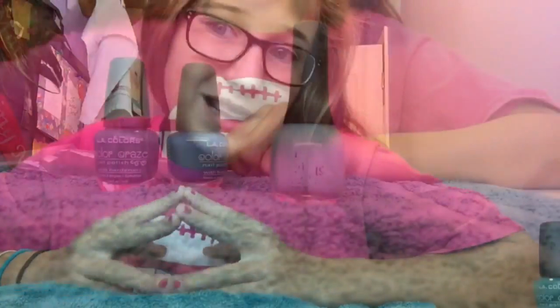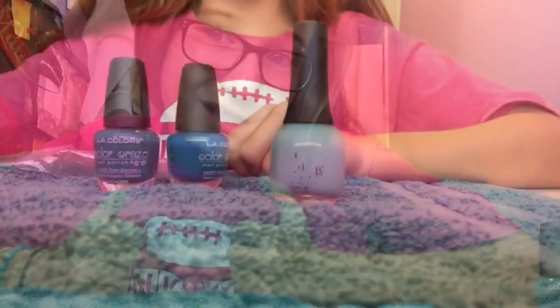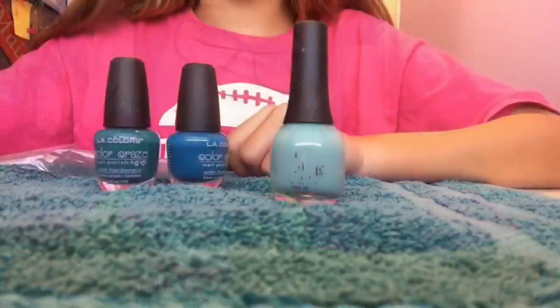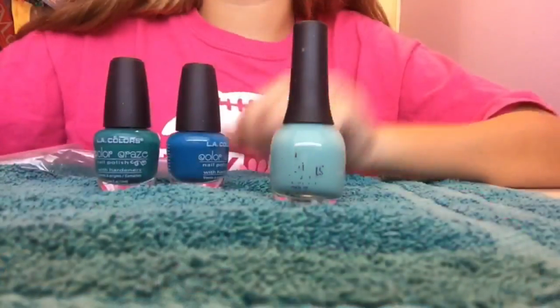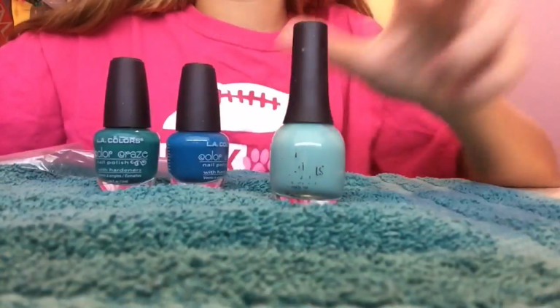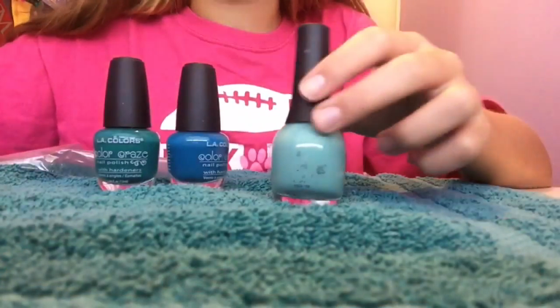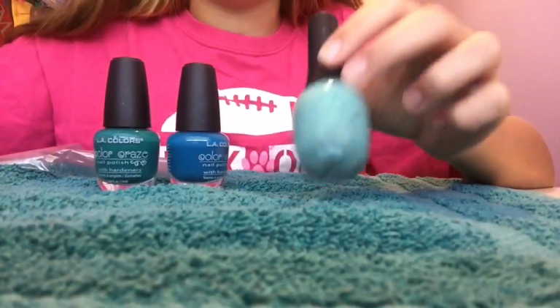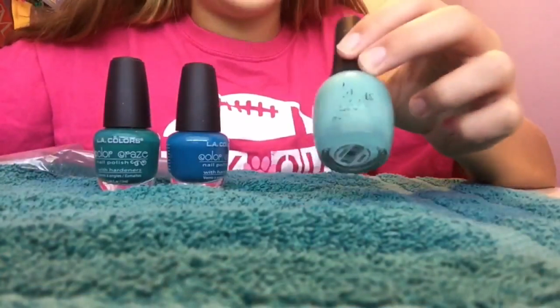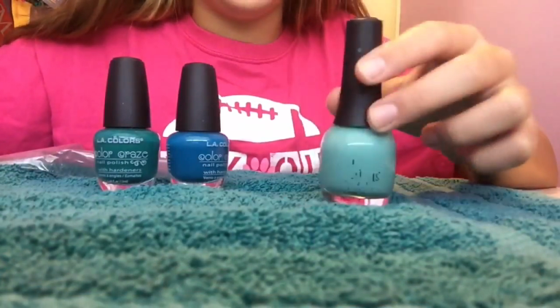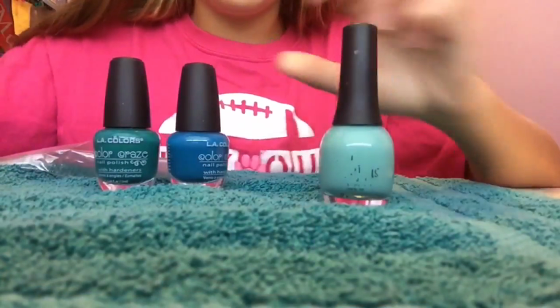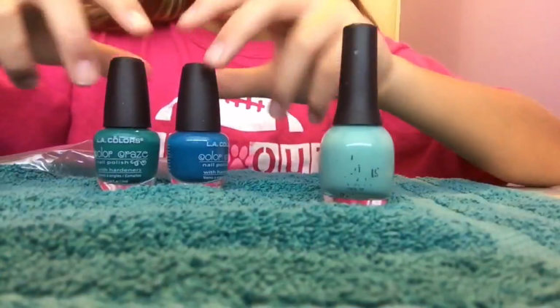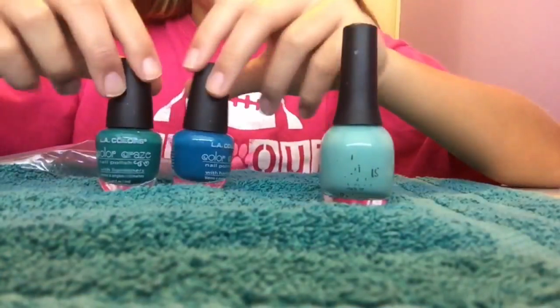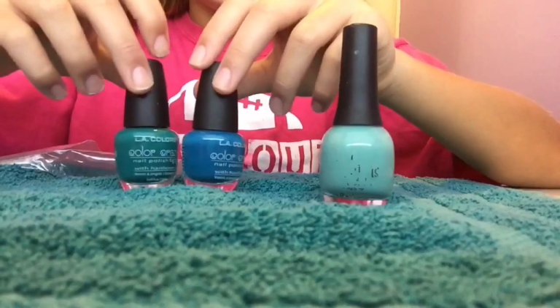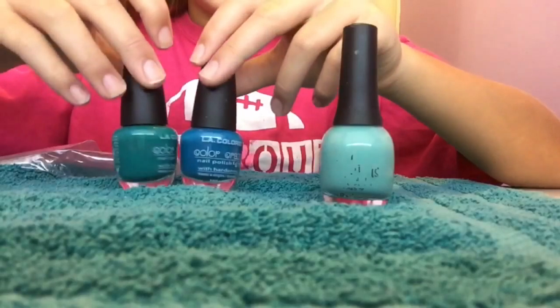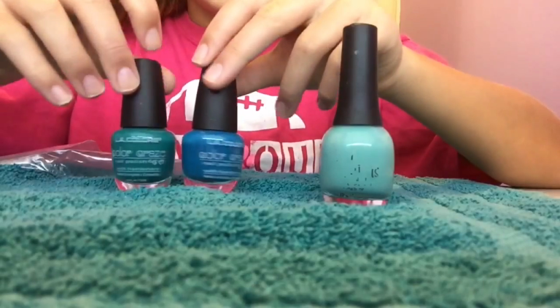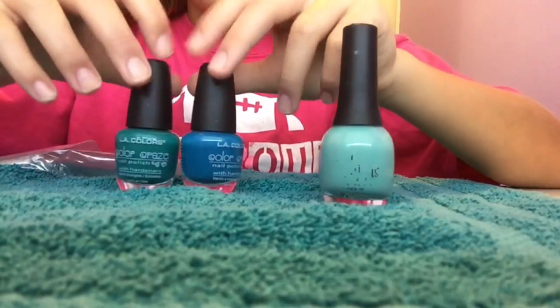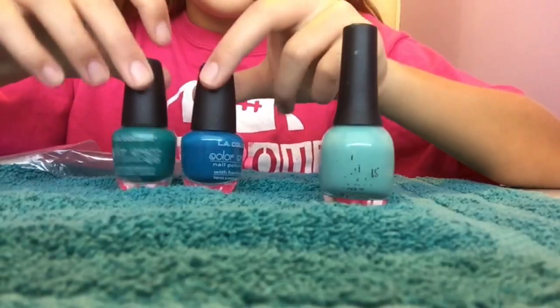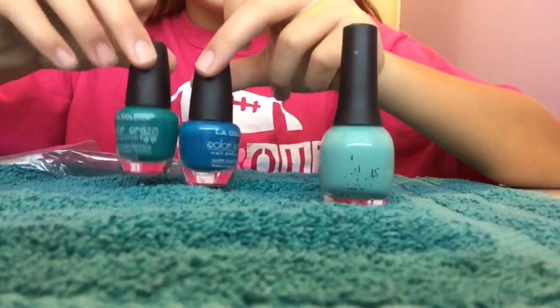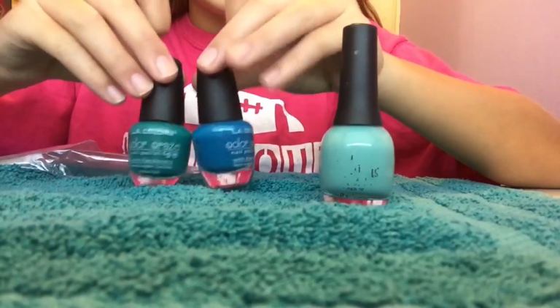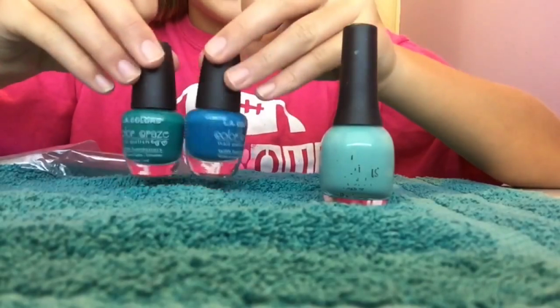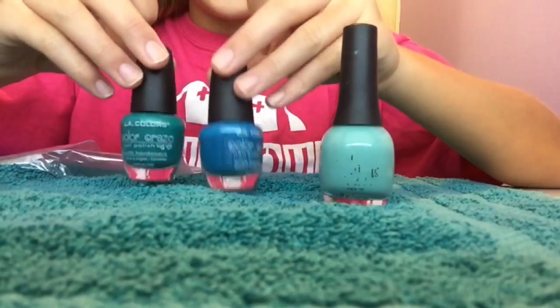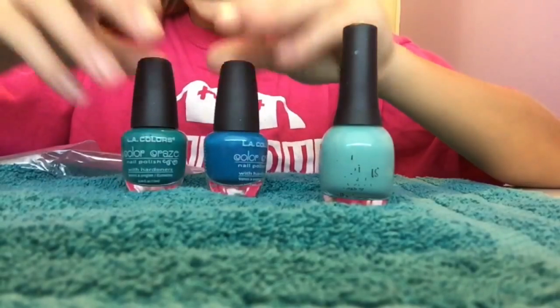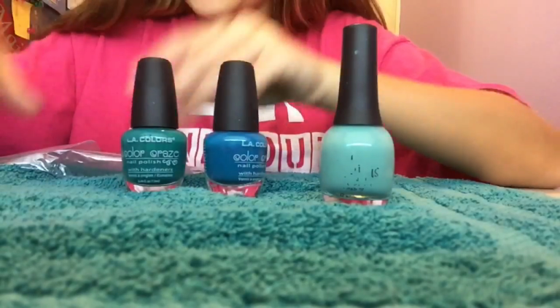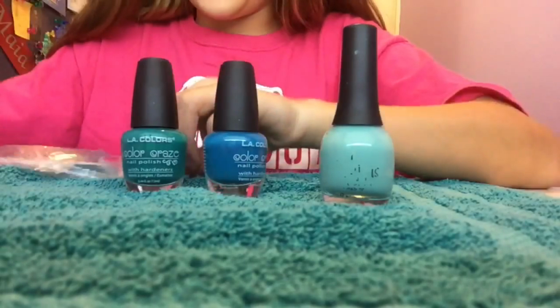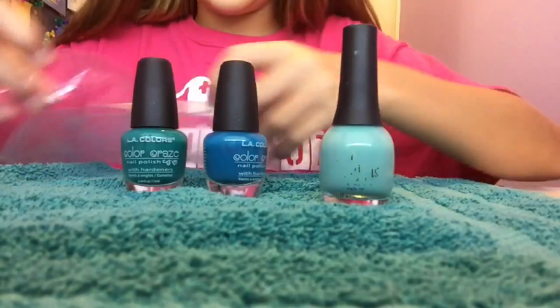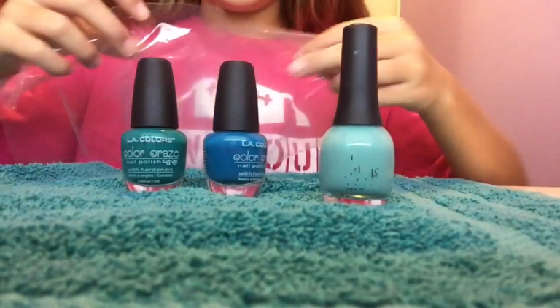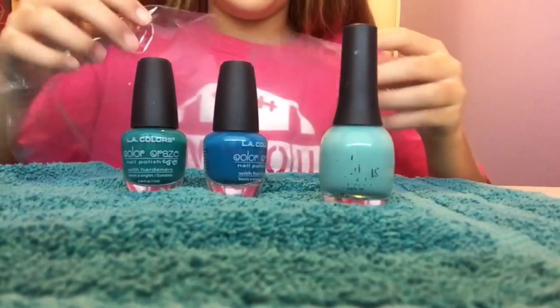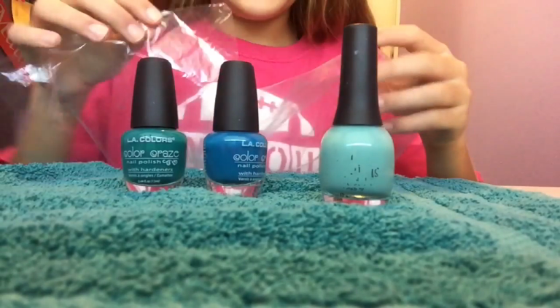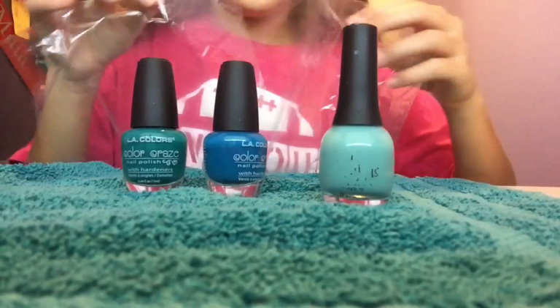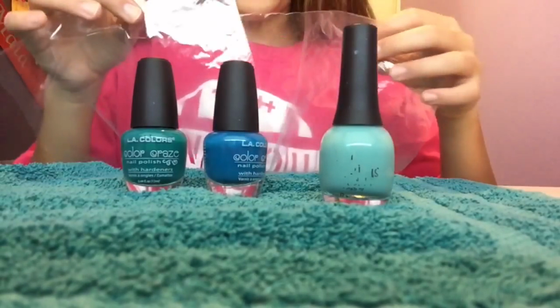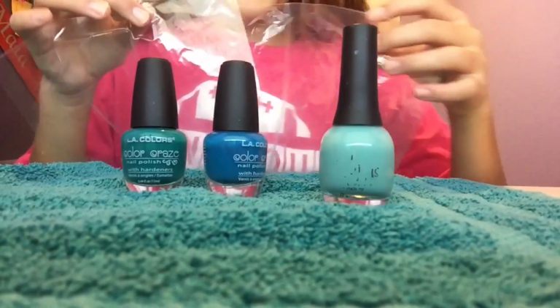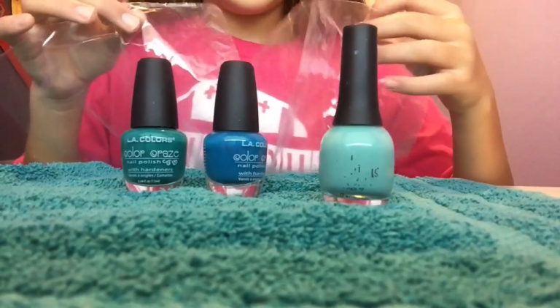So what you'll need is a light blue and a darker blue. I got two just to kind of mix it up. And some Ziploc baggies.